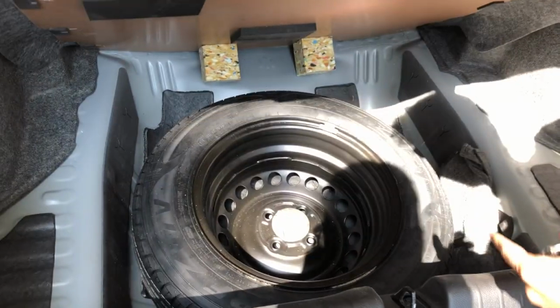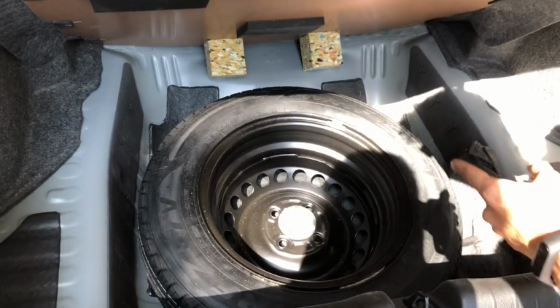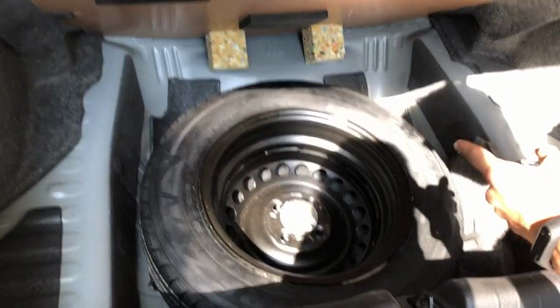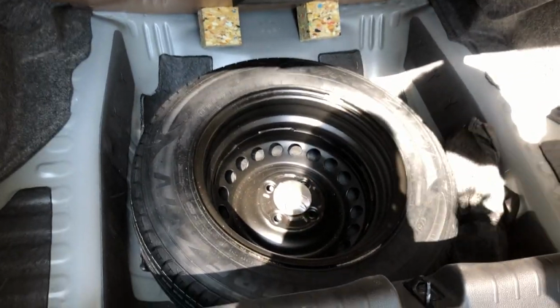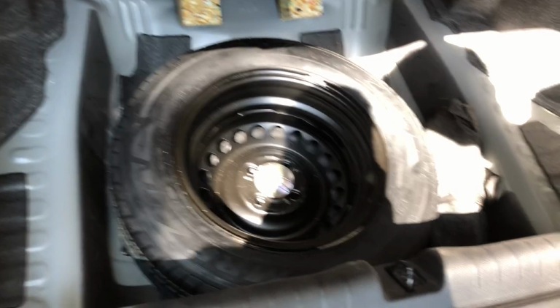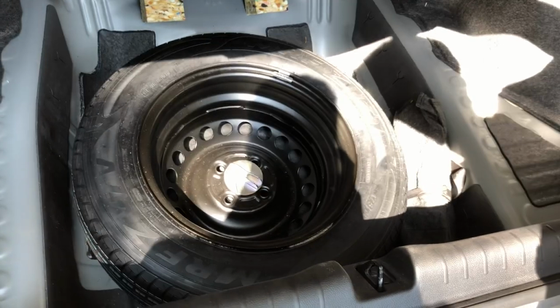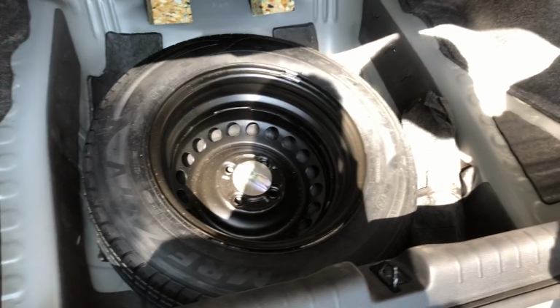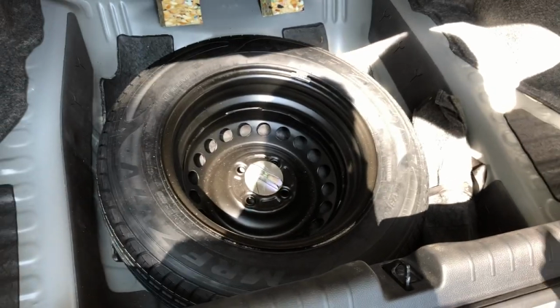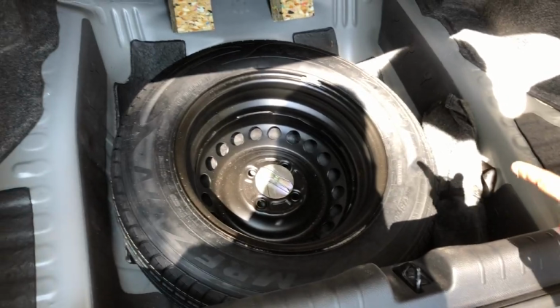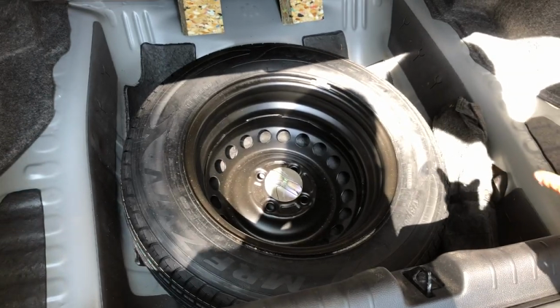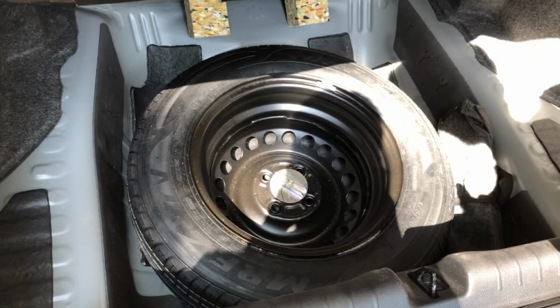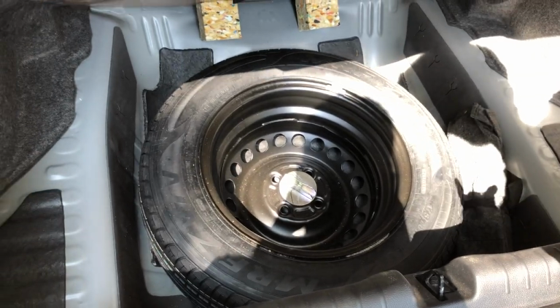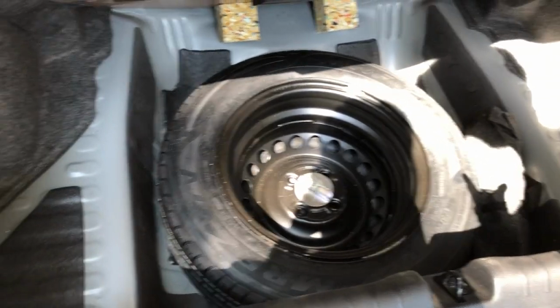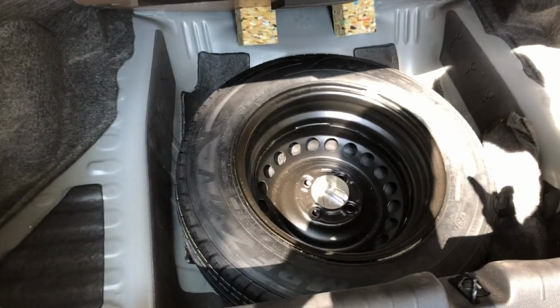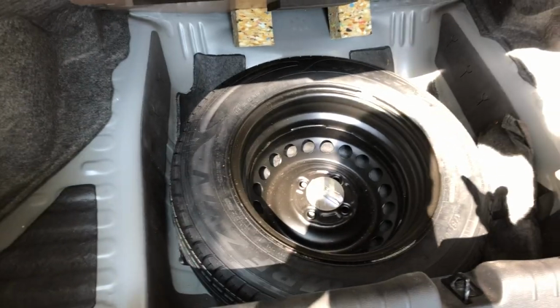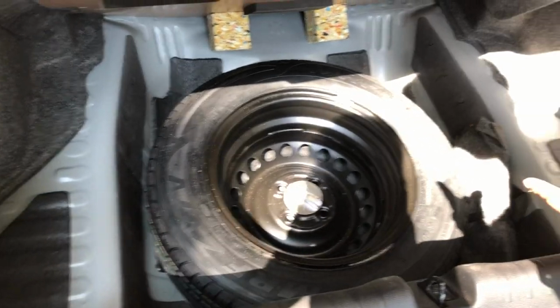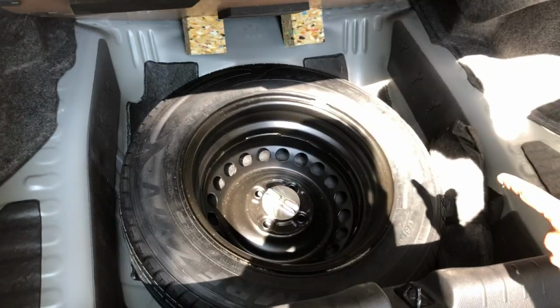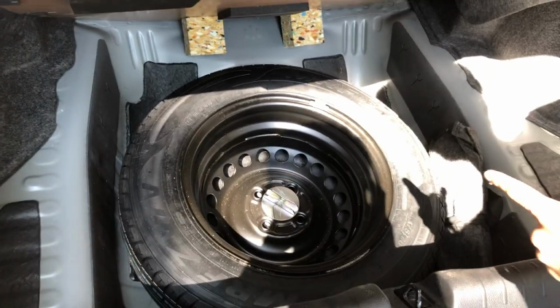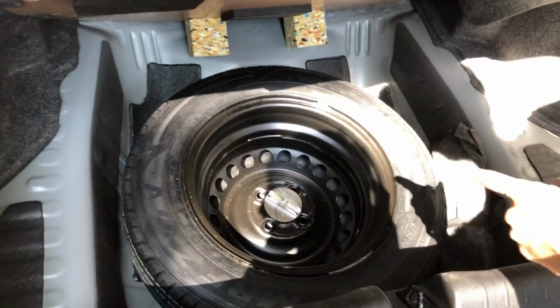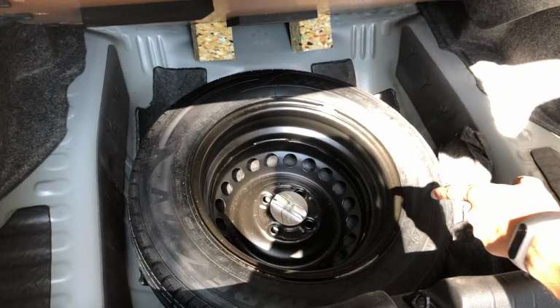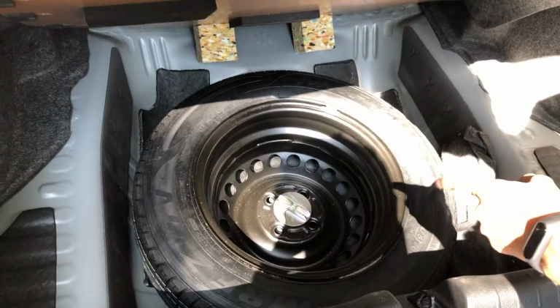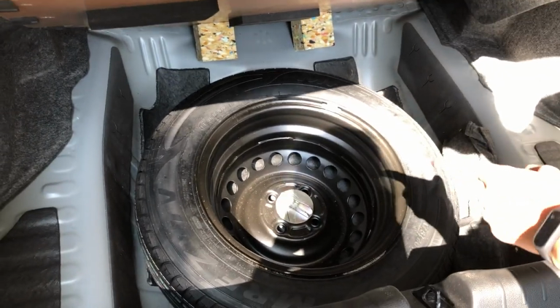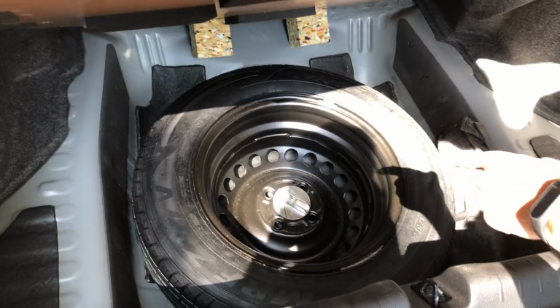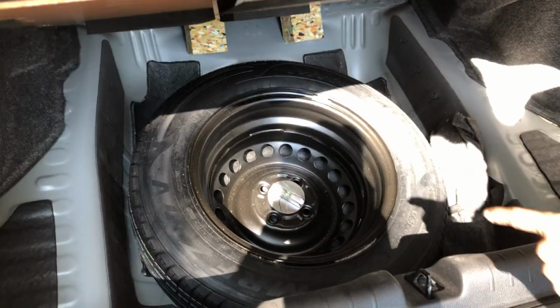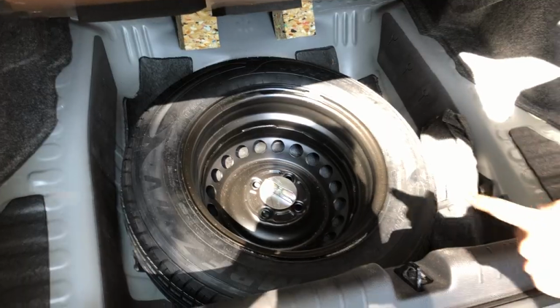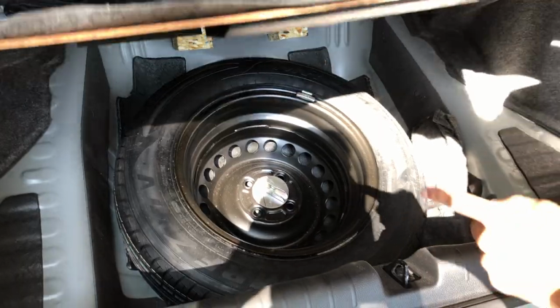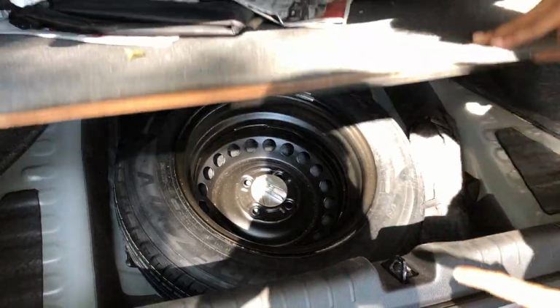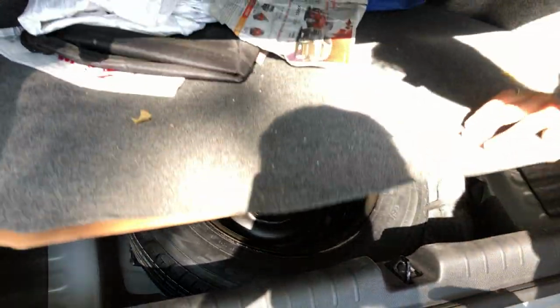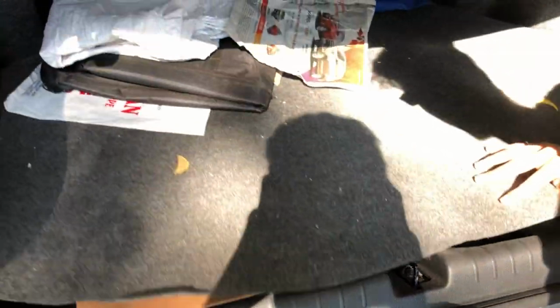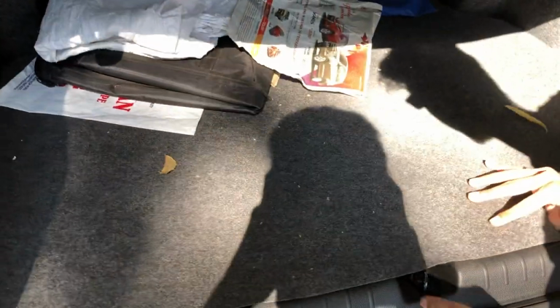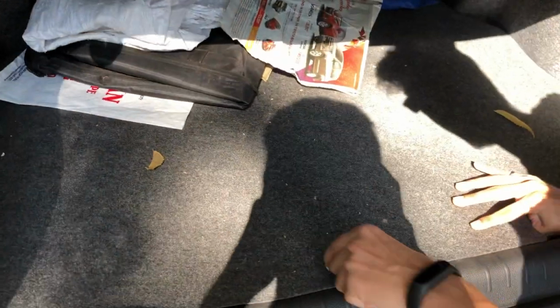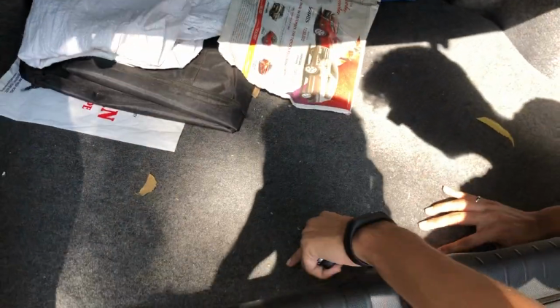This is the spare wheel, and it's not a full-size spare wheel. It's 175/65 R14 inches, and not an alloy — it's a steel wheel.